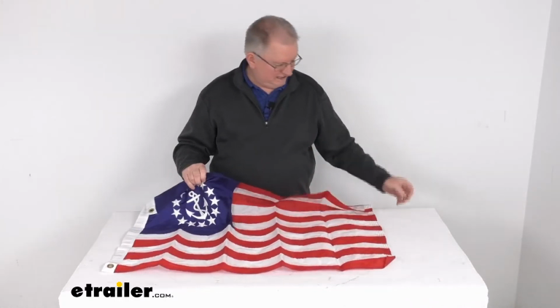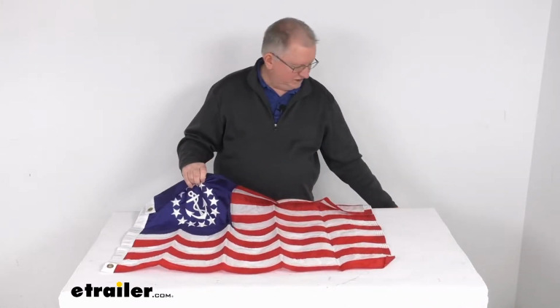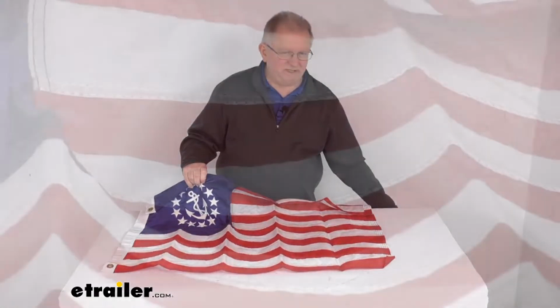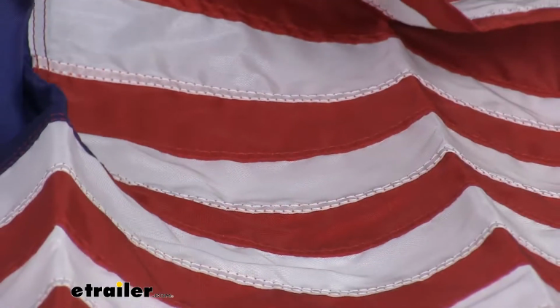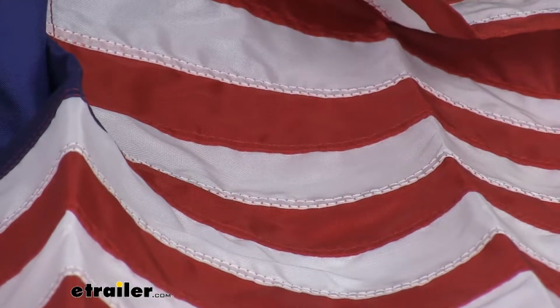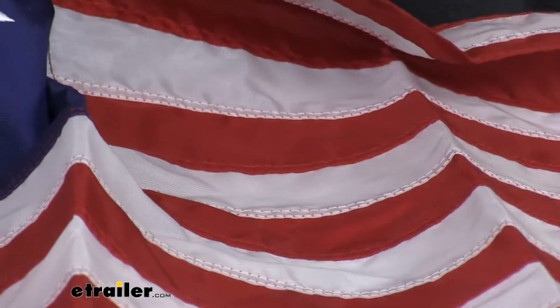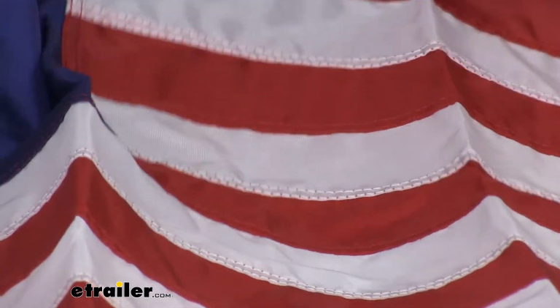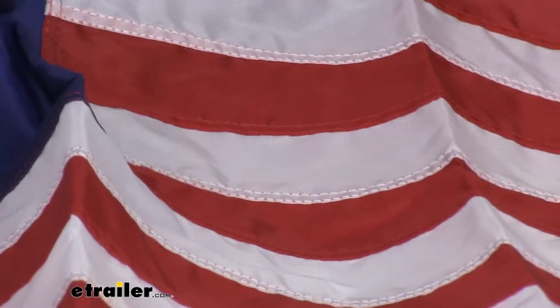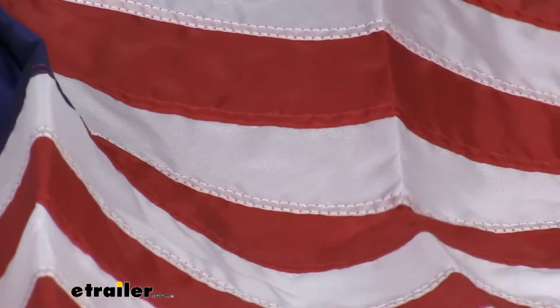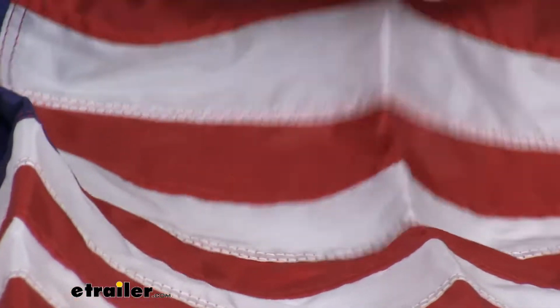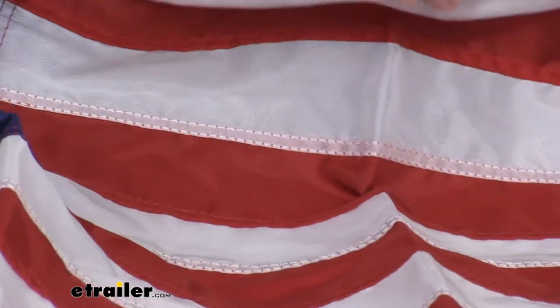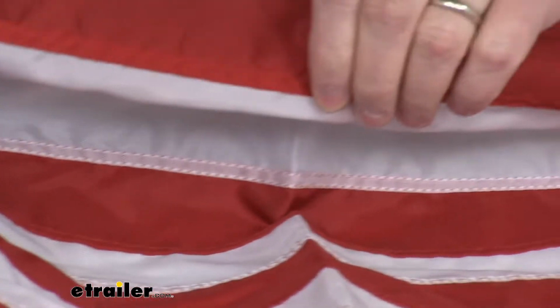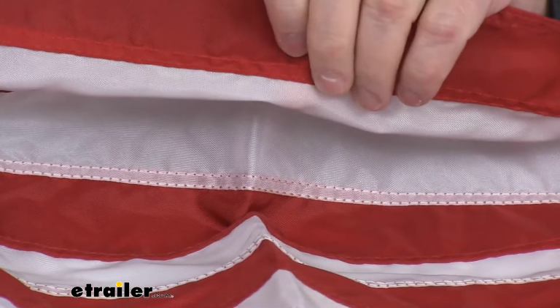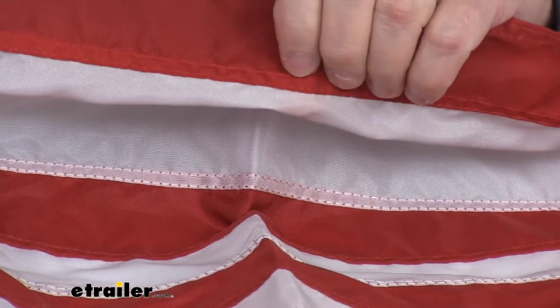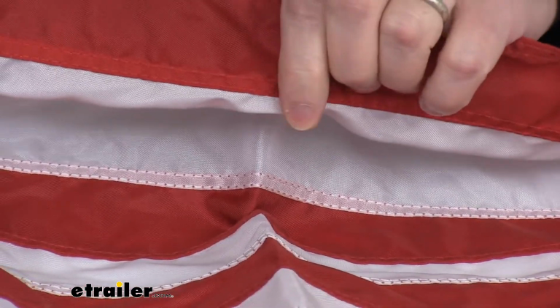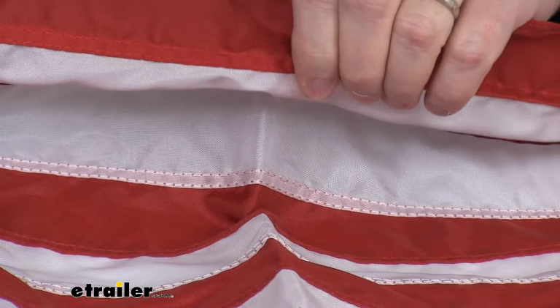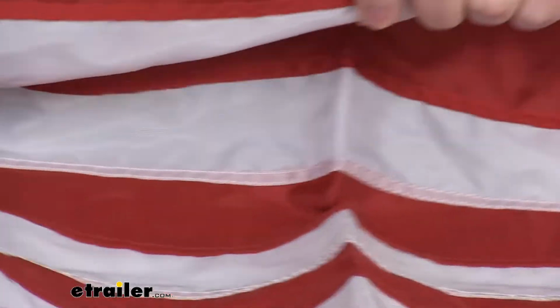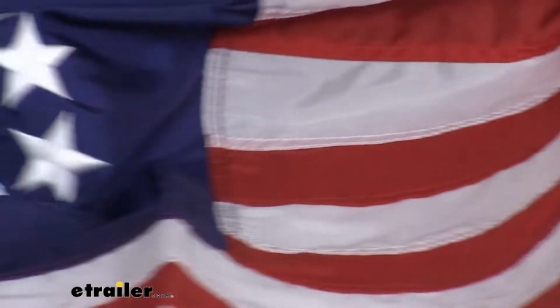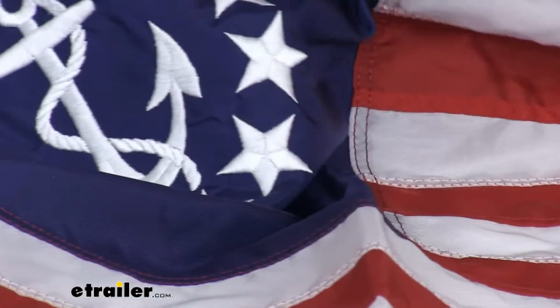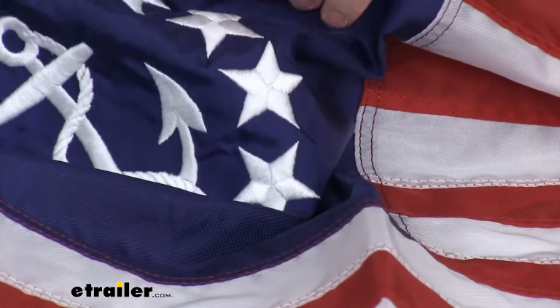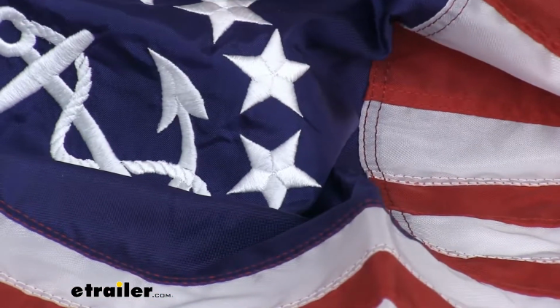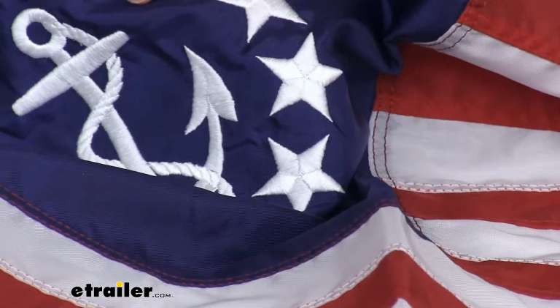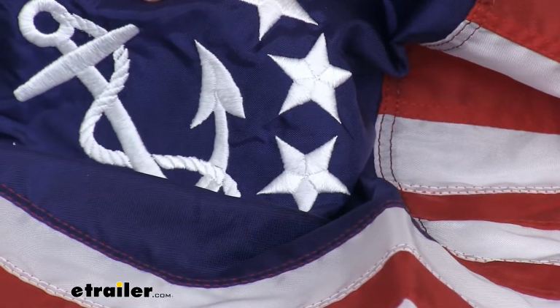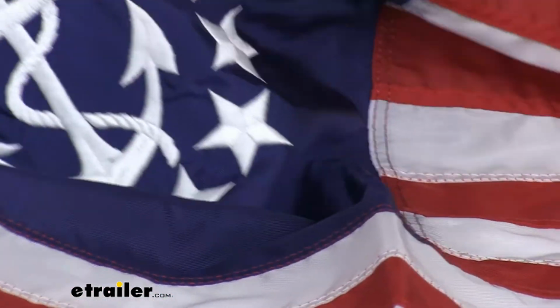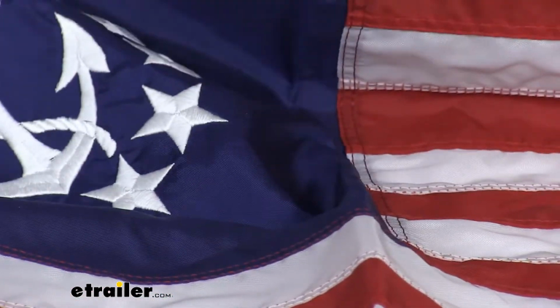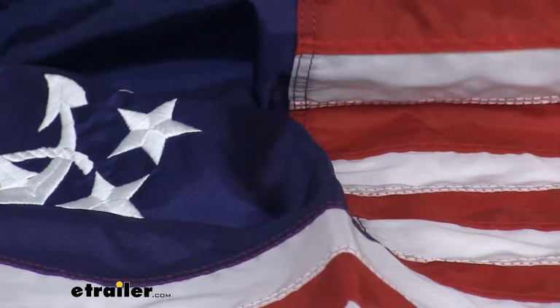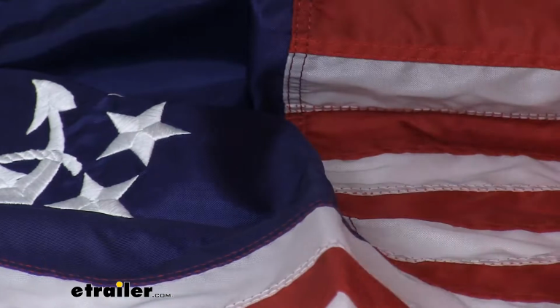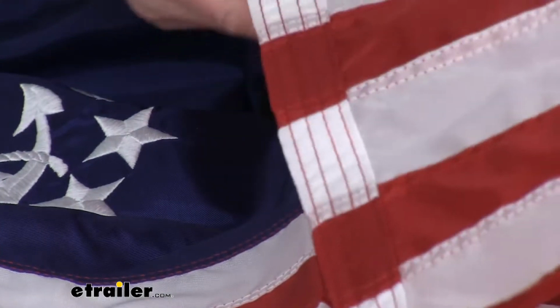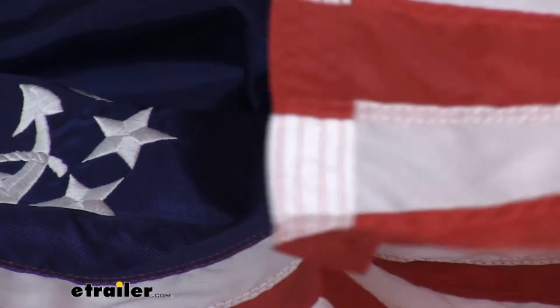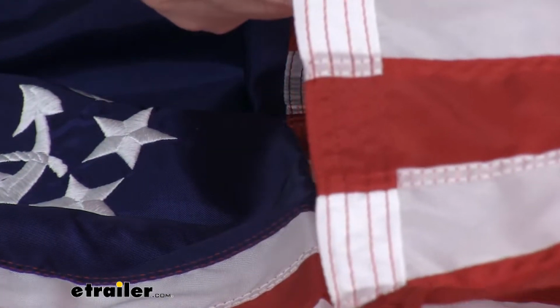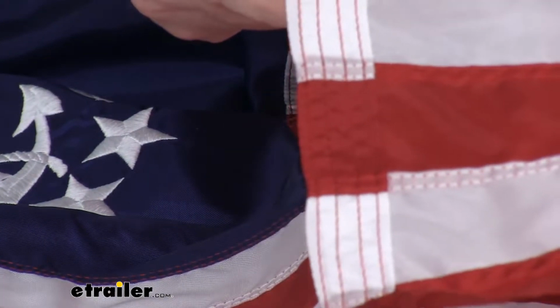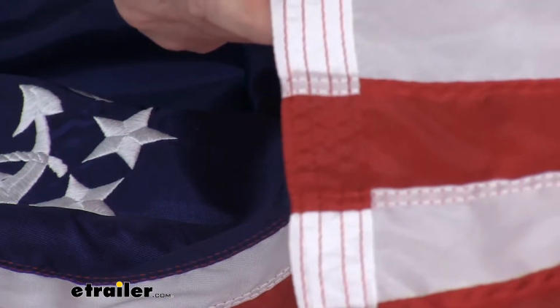Zooming in, it does have the individually sewn stripes as you can see right here. The stars themselves are embroidered, and on the fly end it uses the four-needle fly-end.